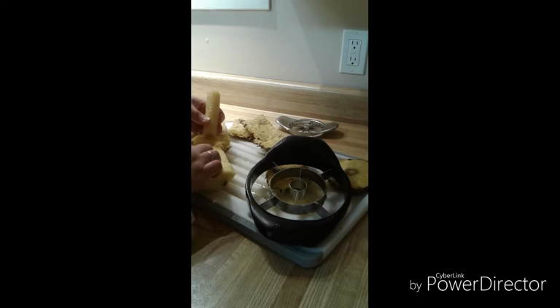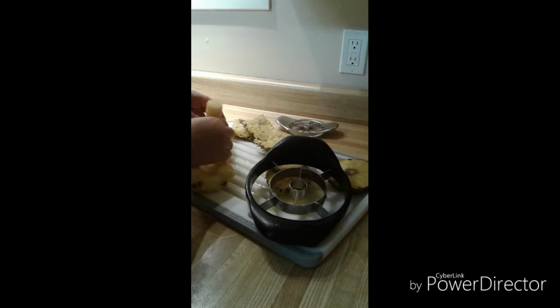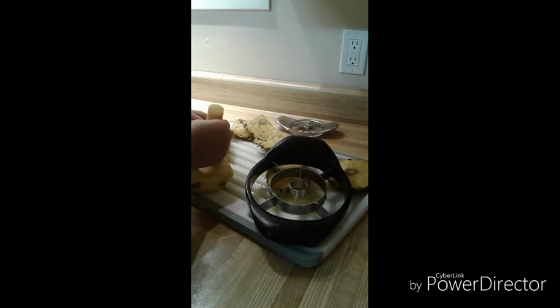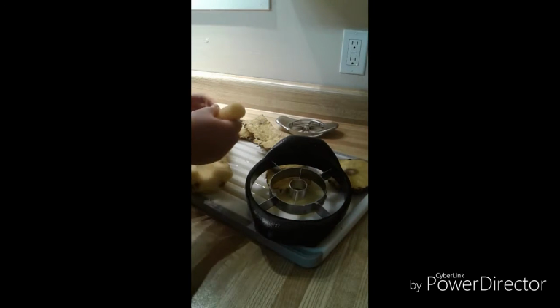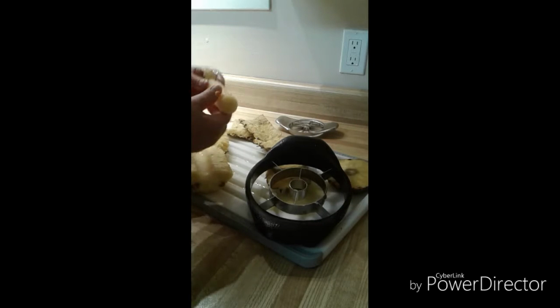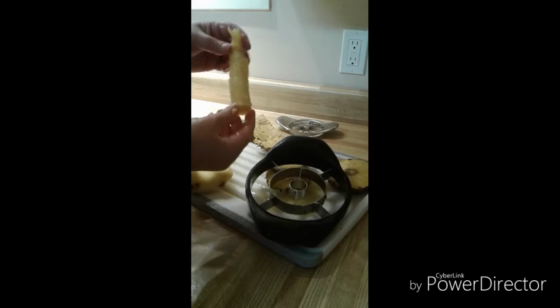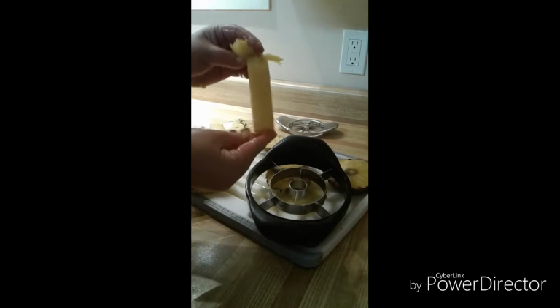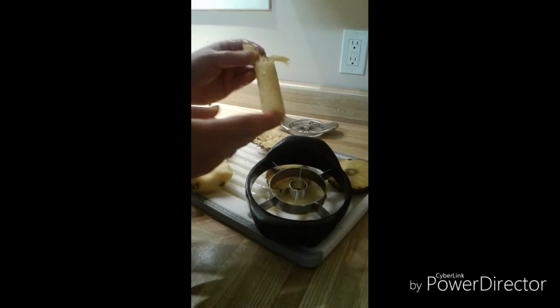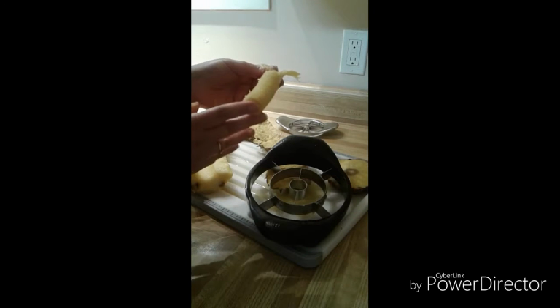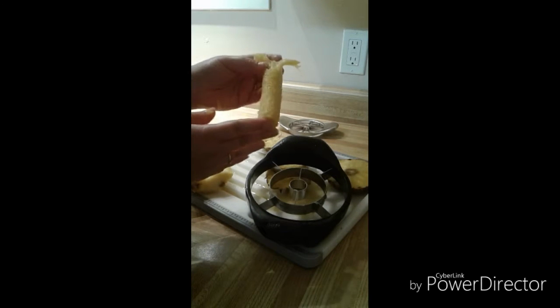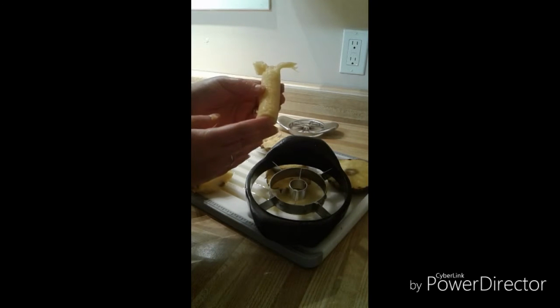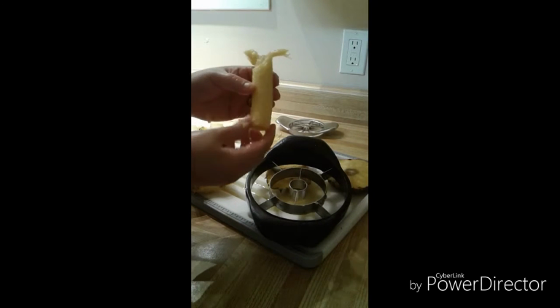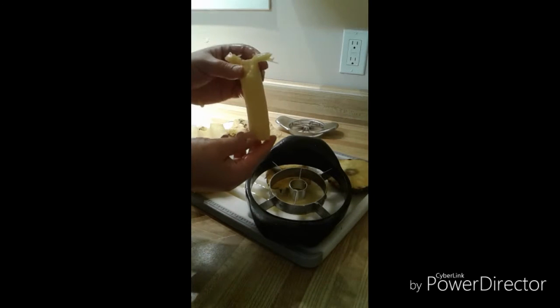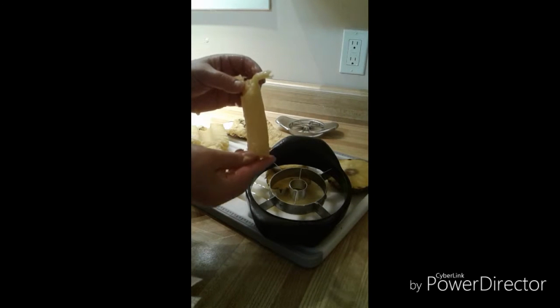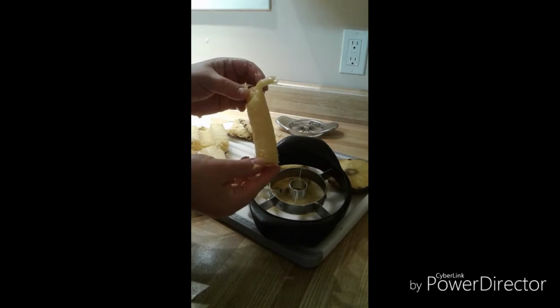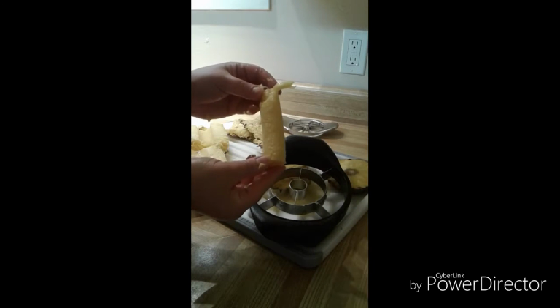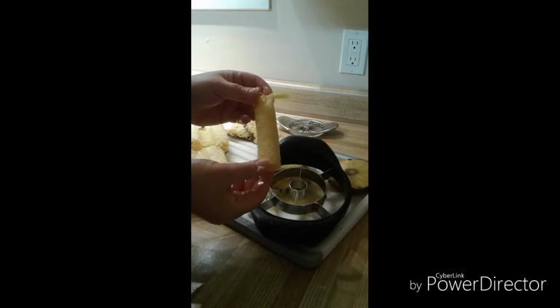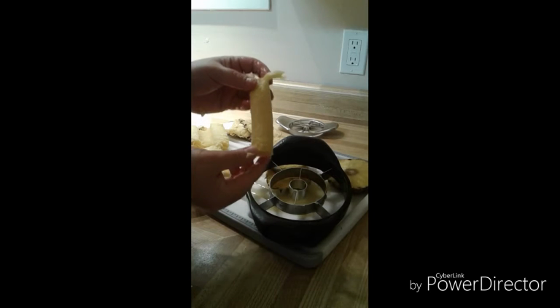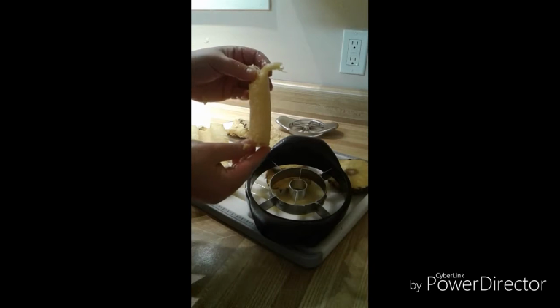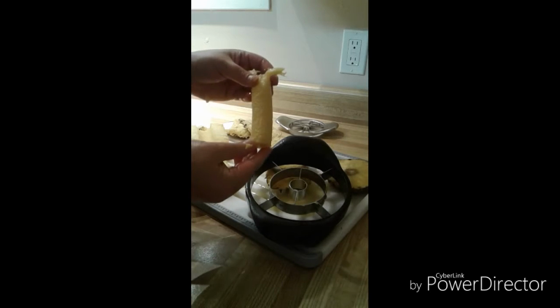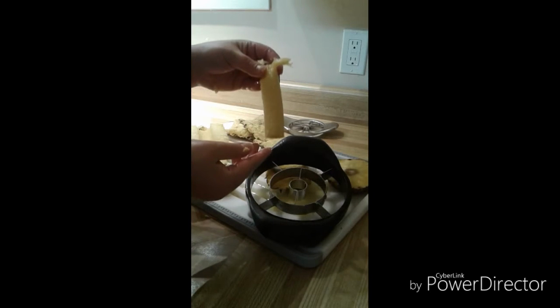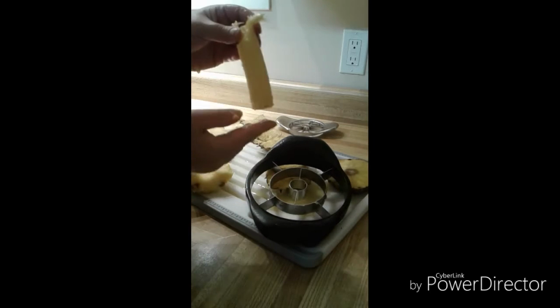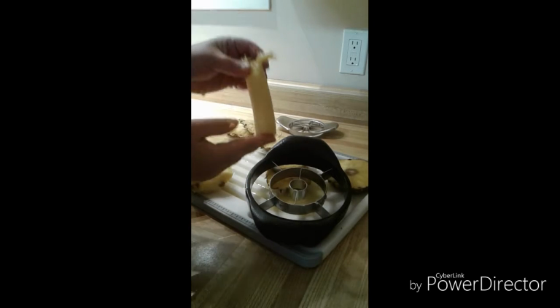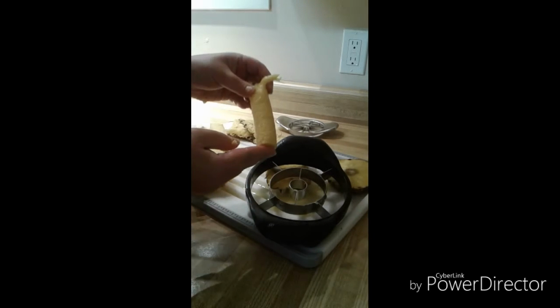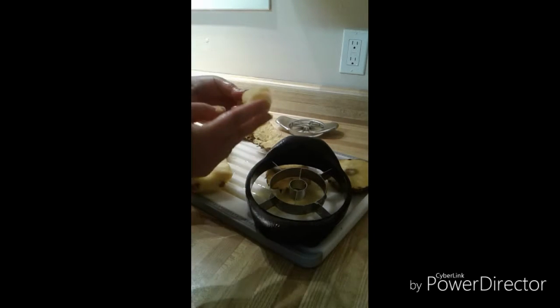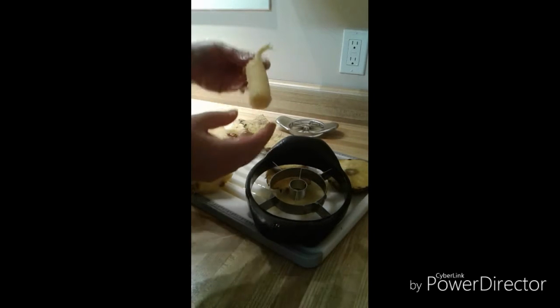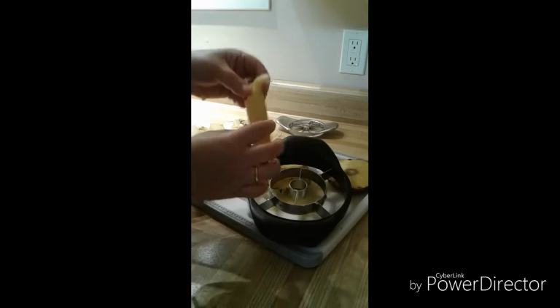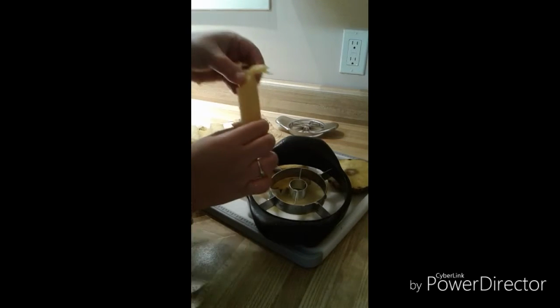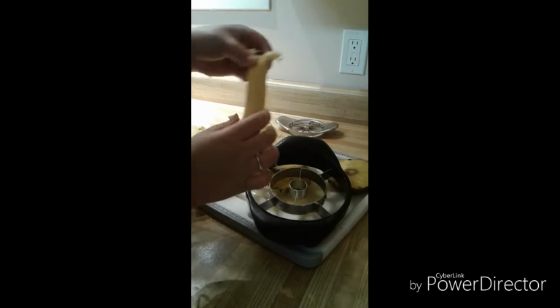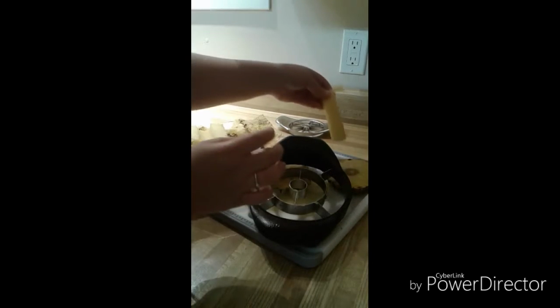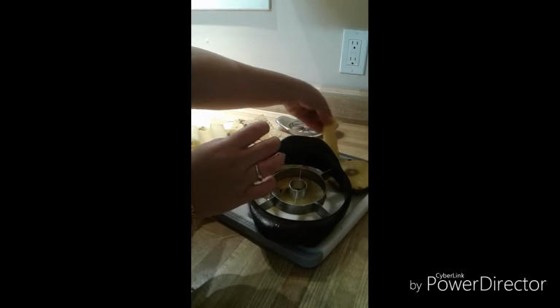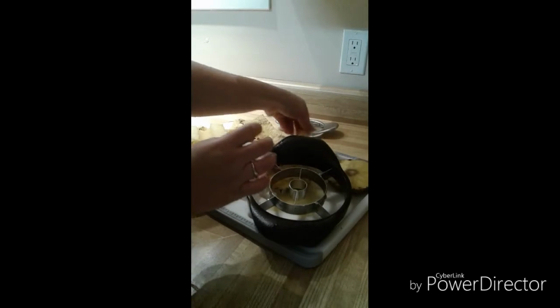I'll give you a little hint: I actually love to take the core of the pineapple and instead of tossing it out, I stick it into my infusion water bottle because there's still a lot of flavor in that core.